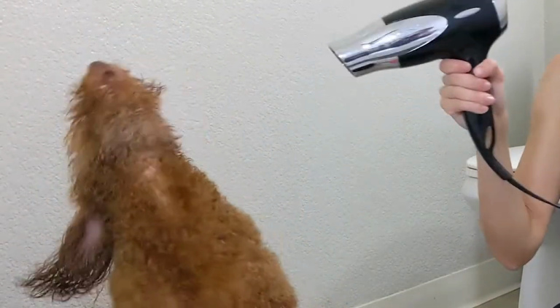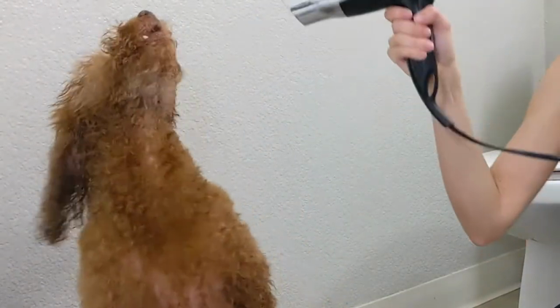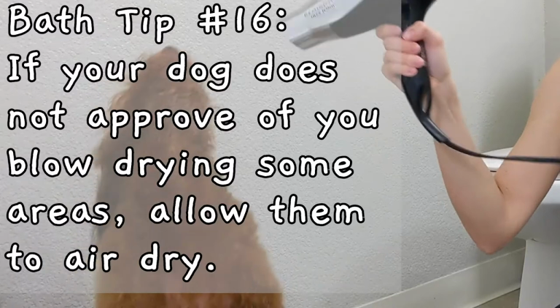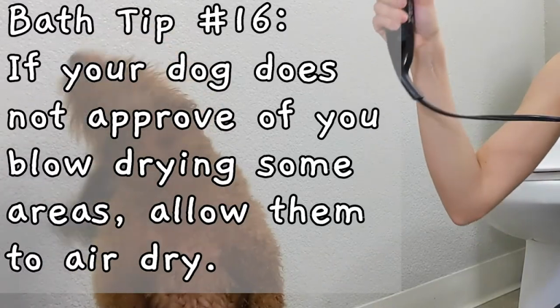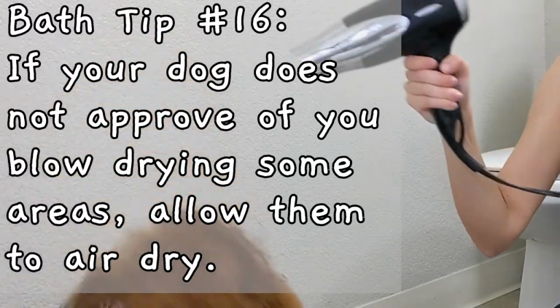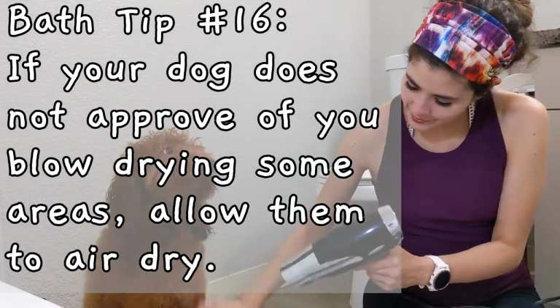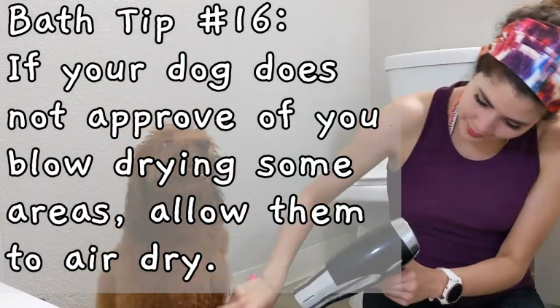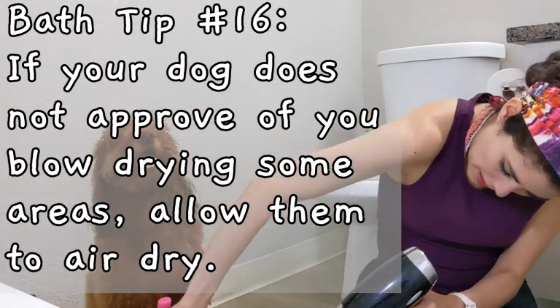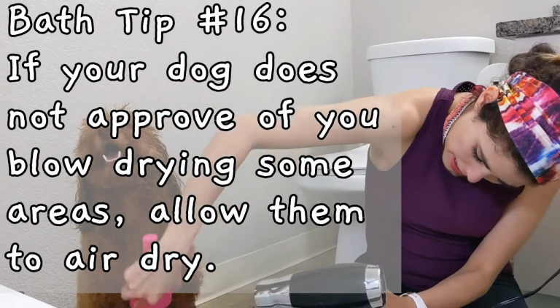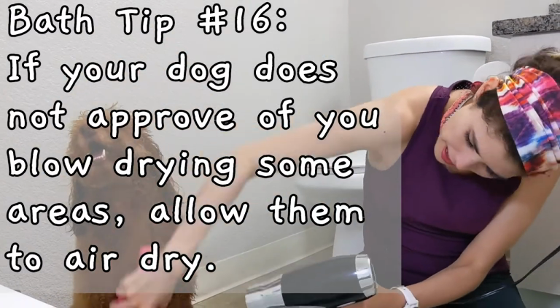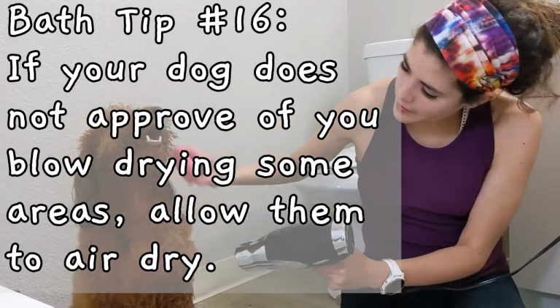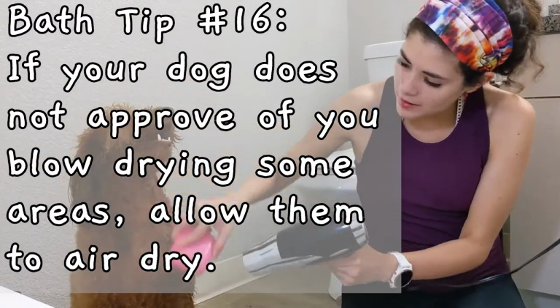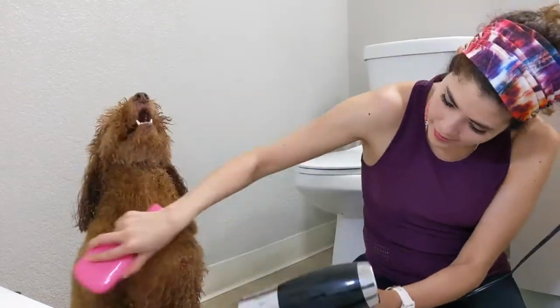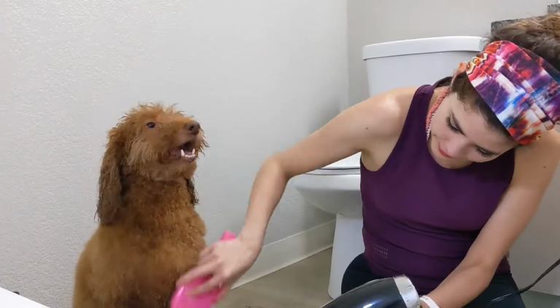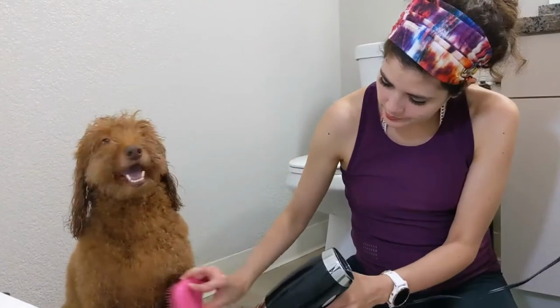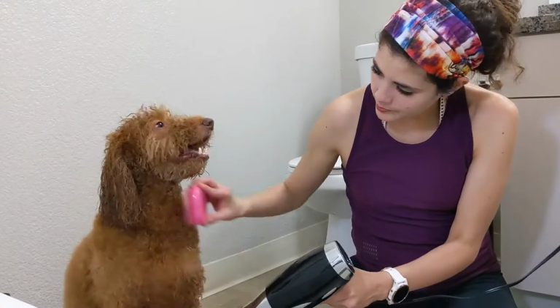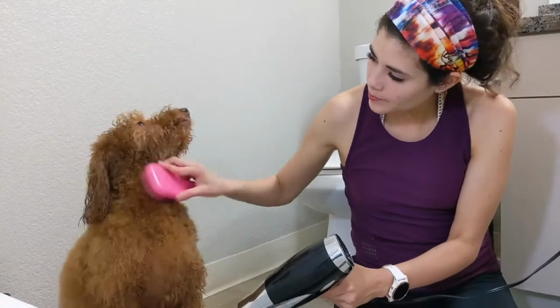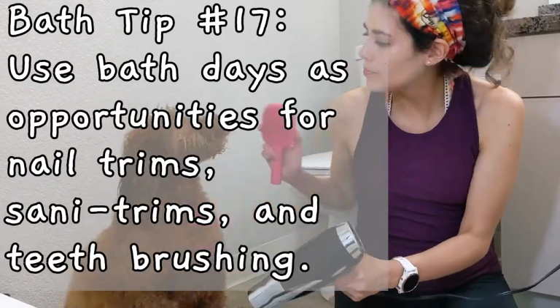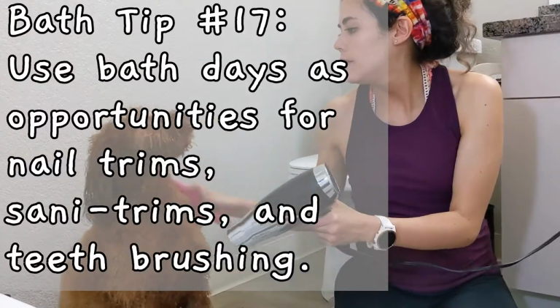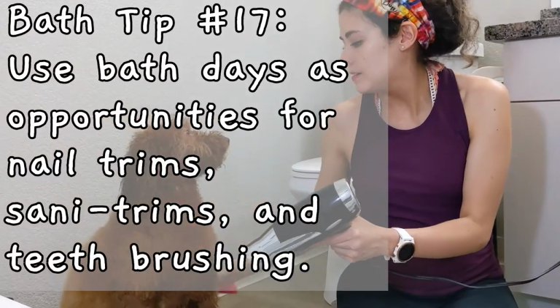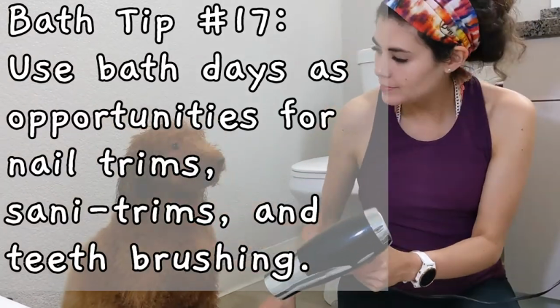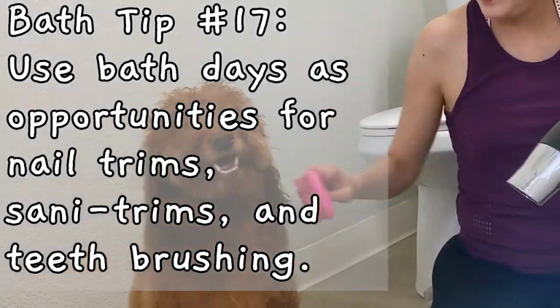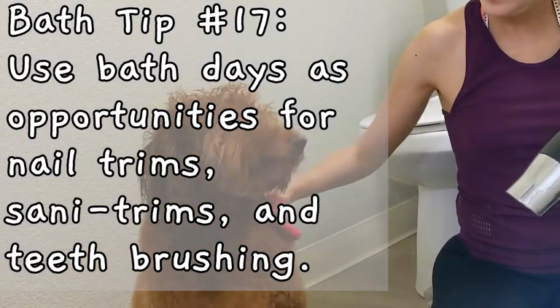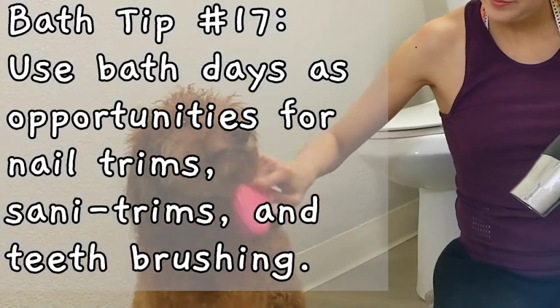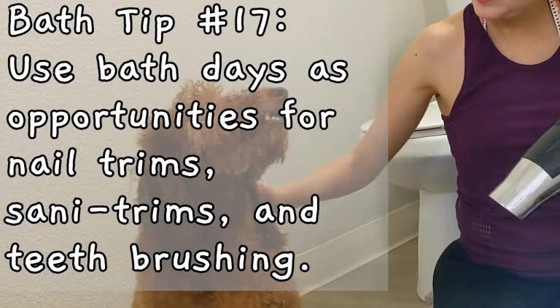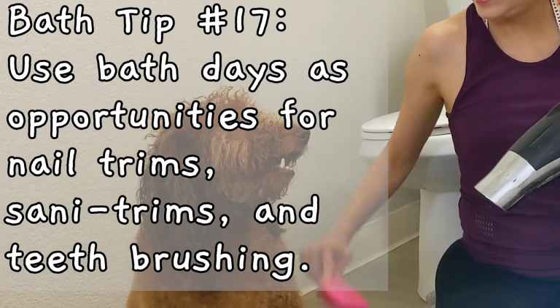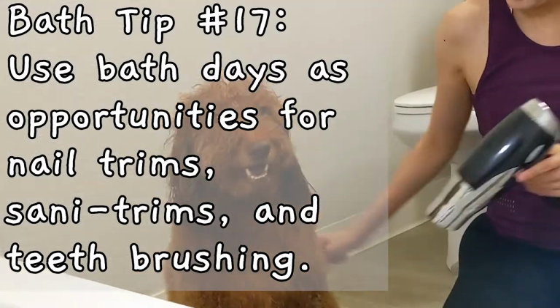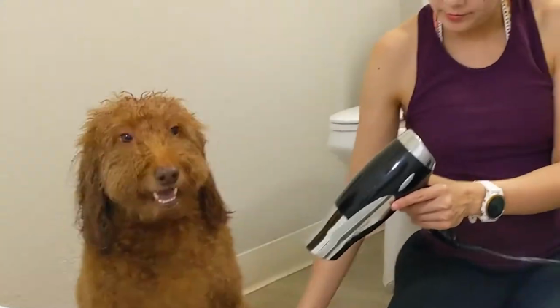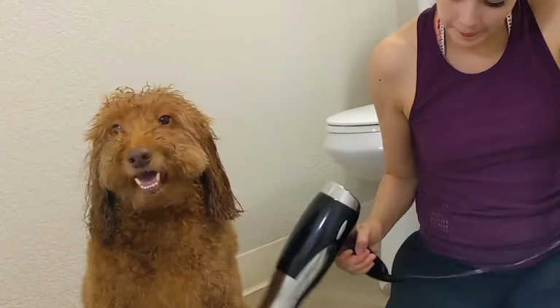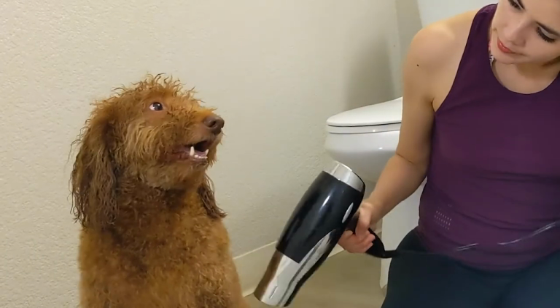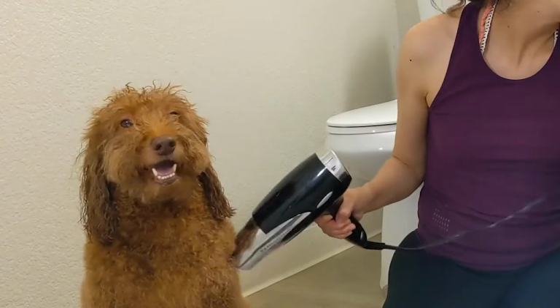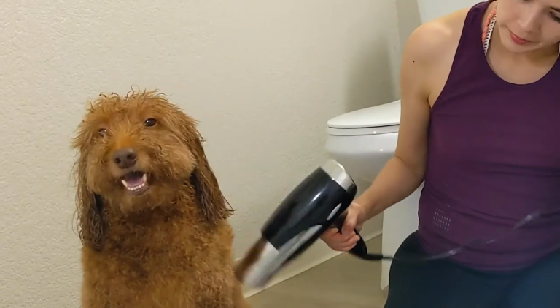So that's why I ended up letting most of his face and ears air dry. Depending on your comfort and experience level with your dog, it may also be a good idea to use bath days as an opportunity for nail trims and sanitary trims and for brushing their teeth.